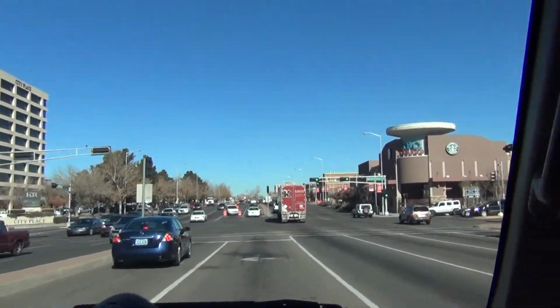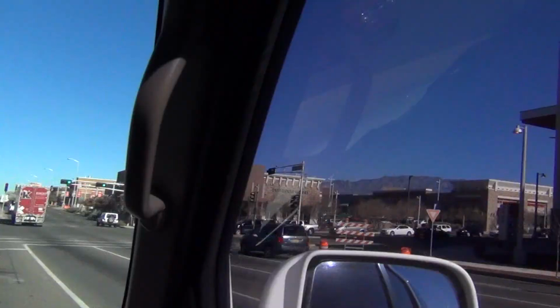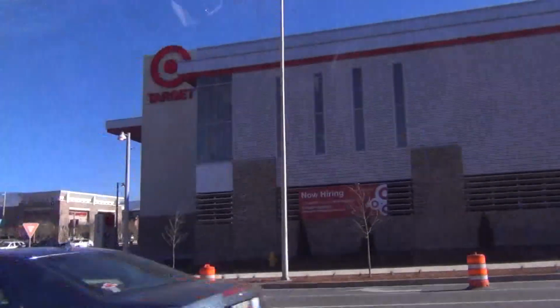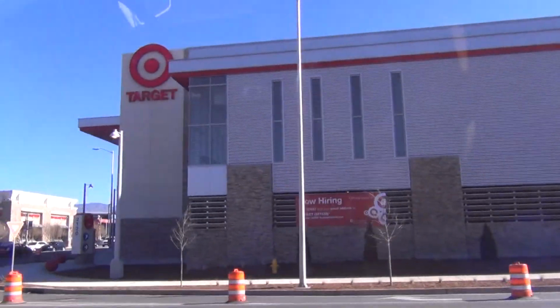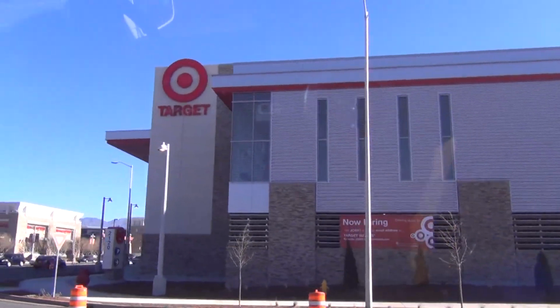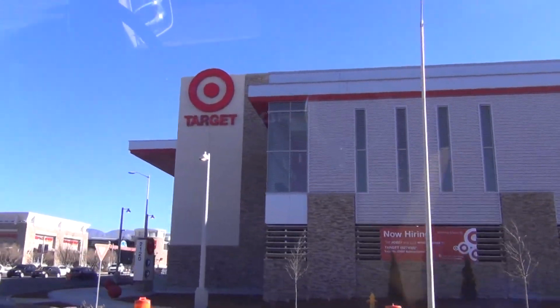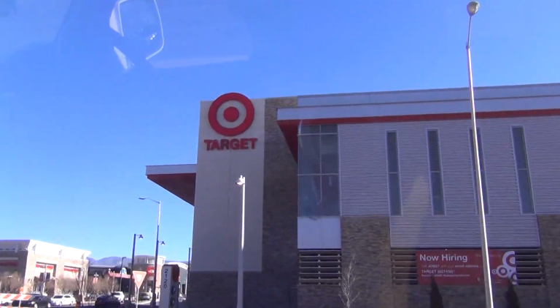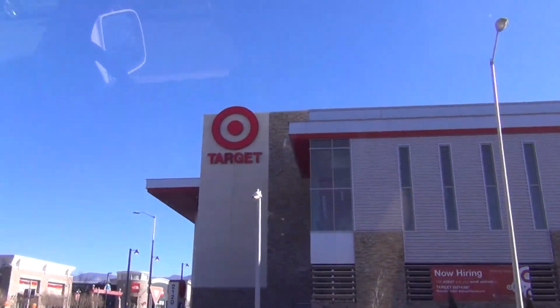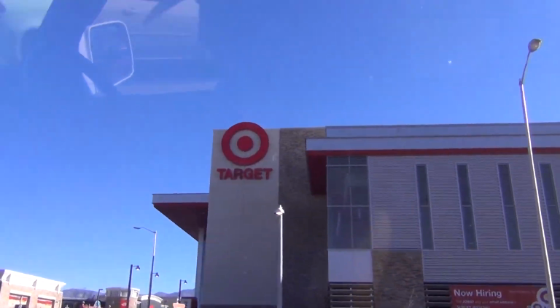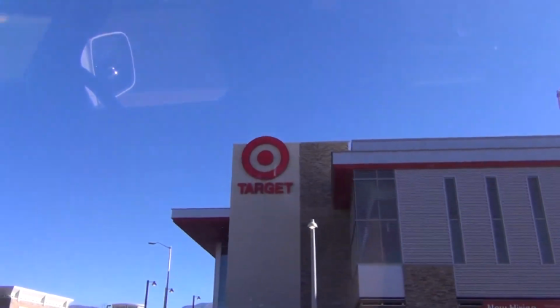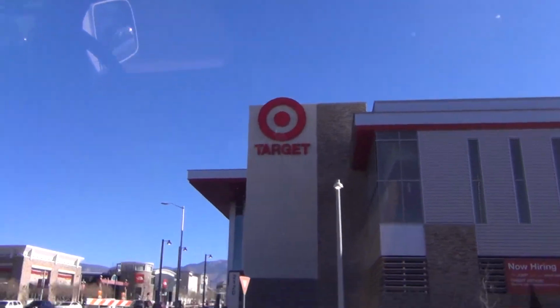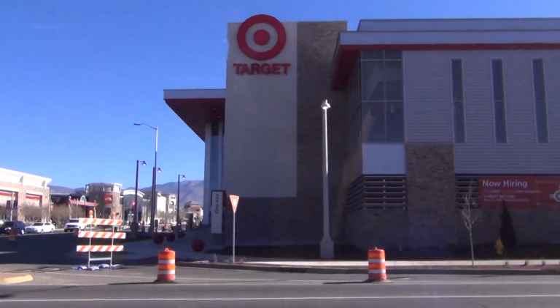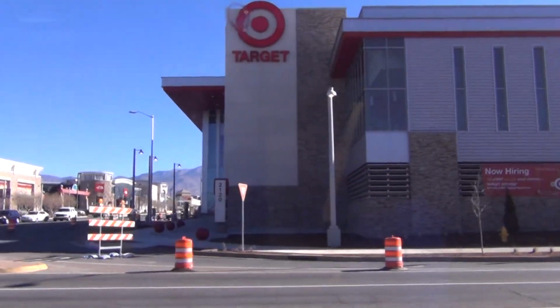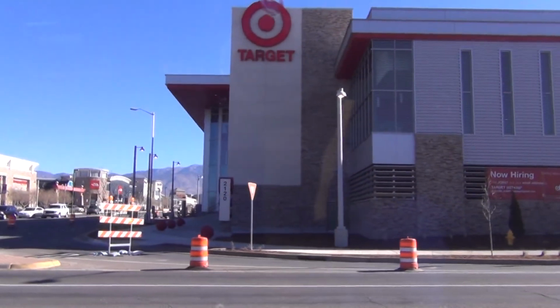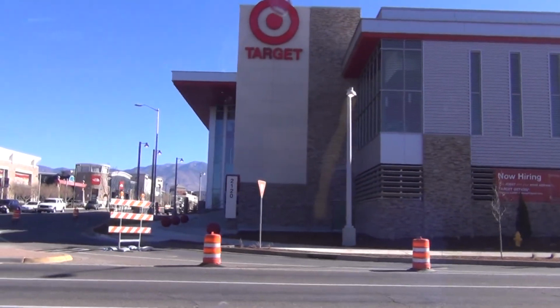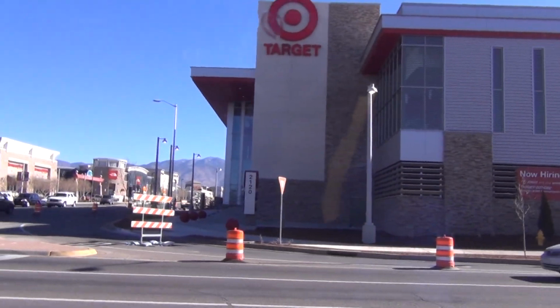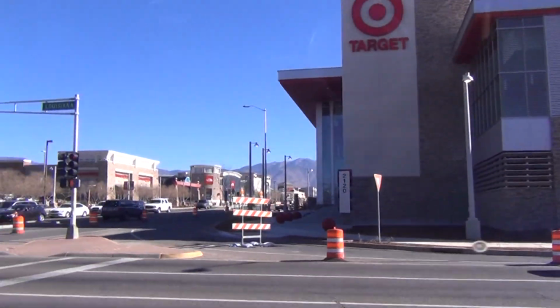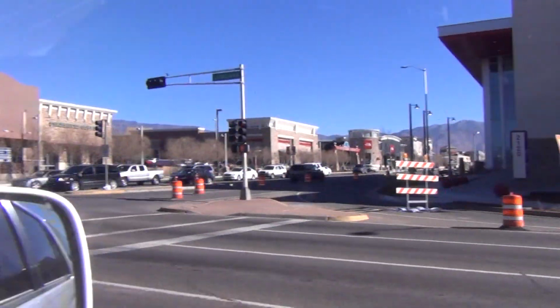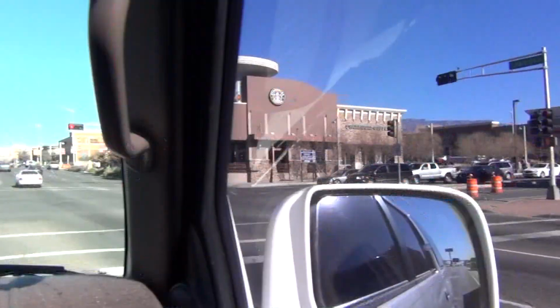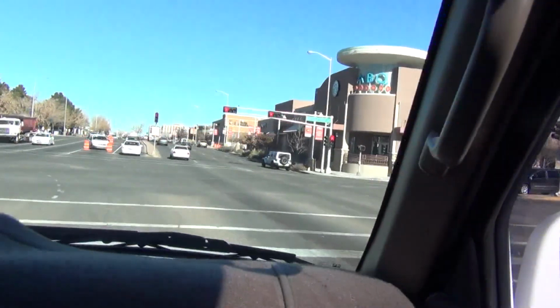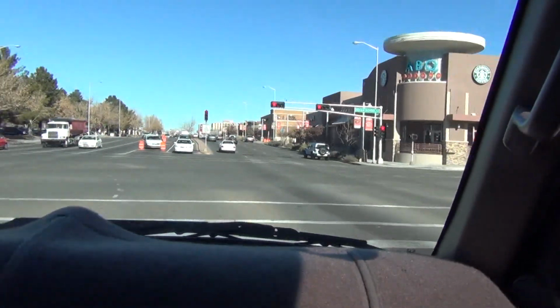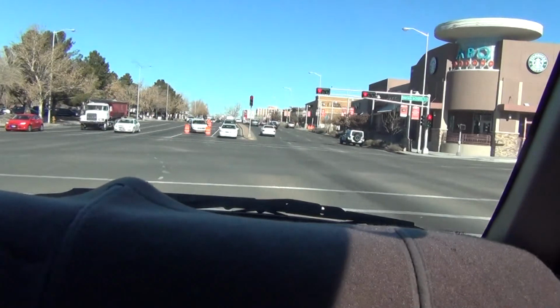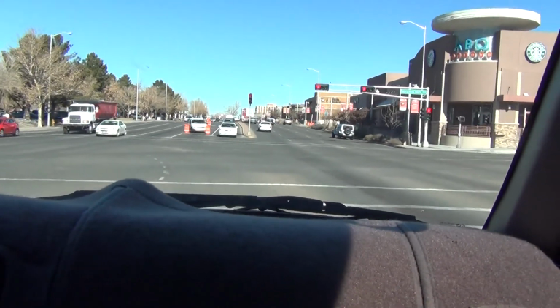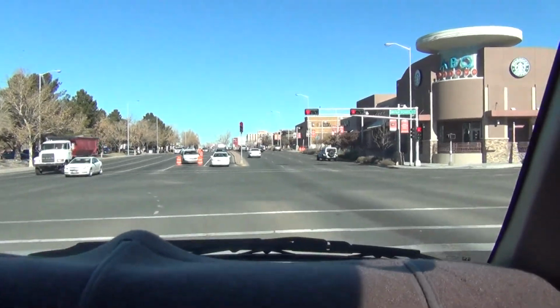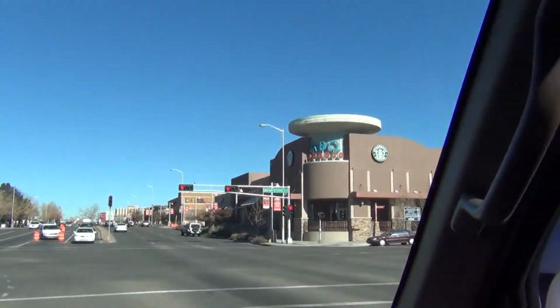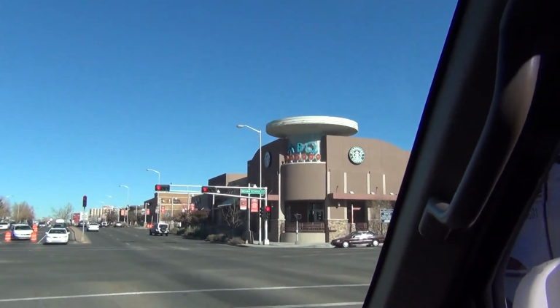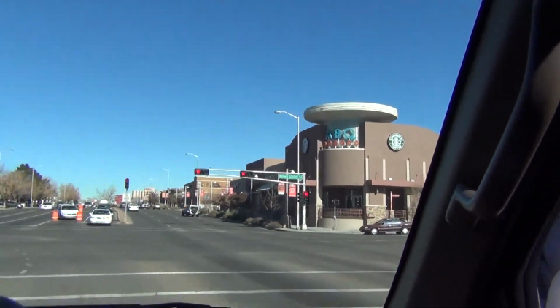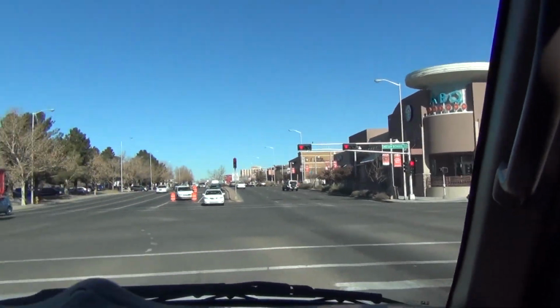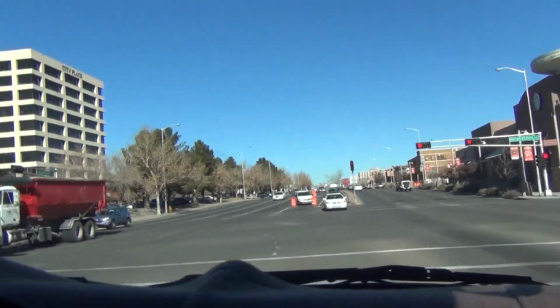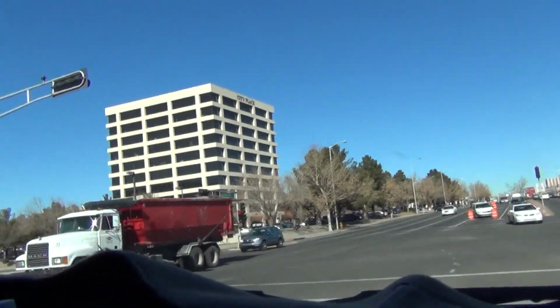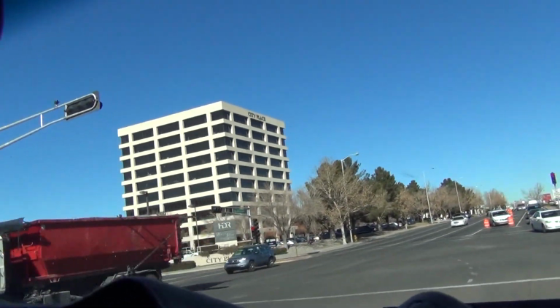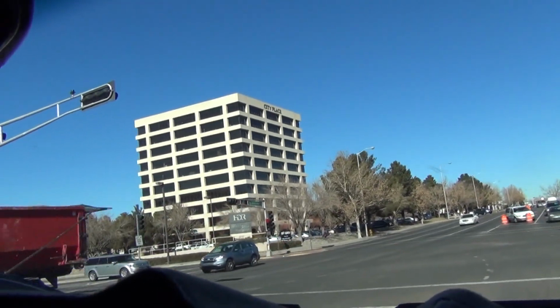Here's a new Target — opening soon. Albuquerque Uptown Starbucks. Look at their city place.